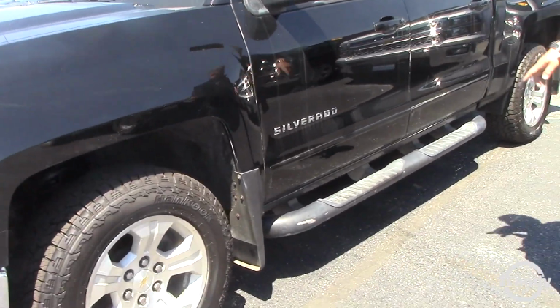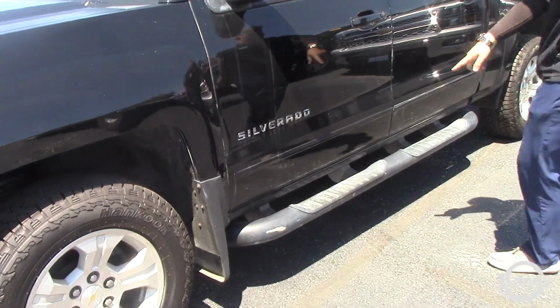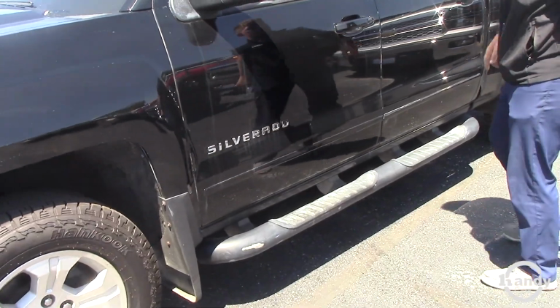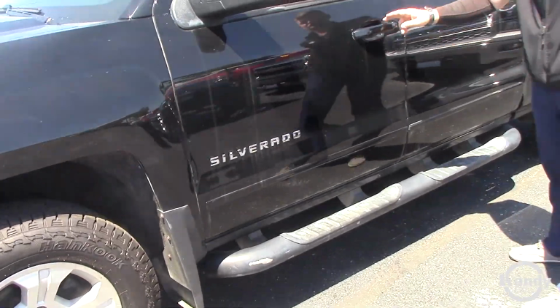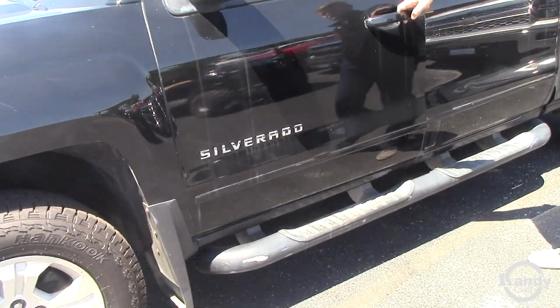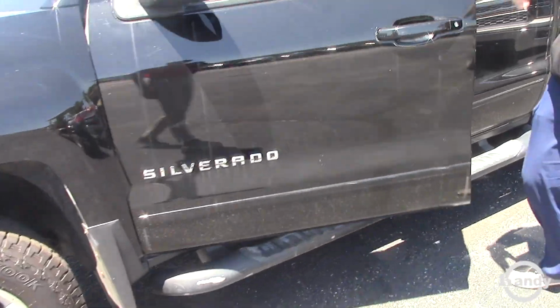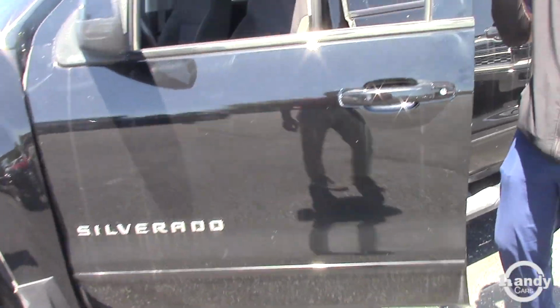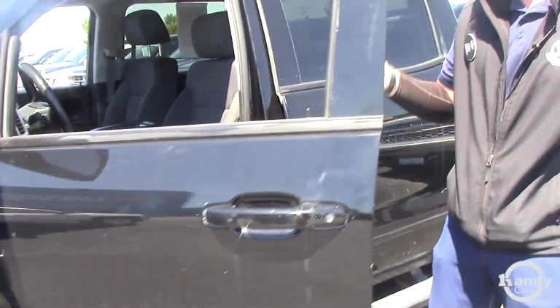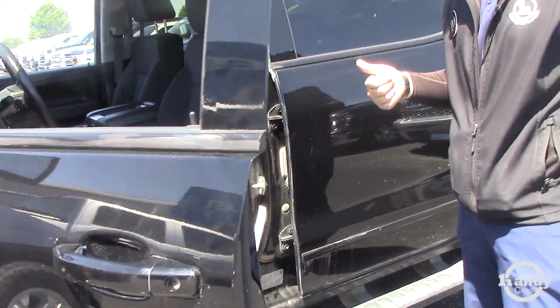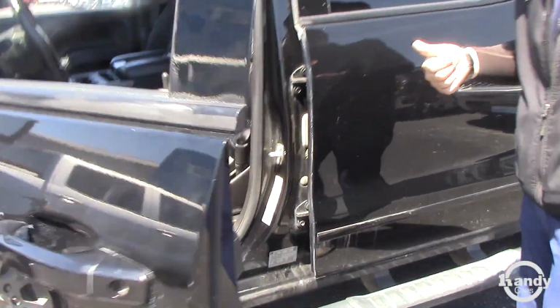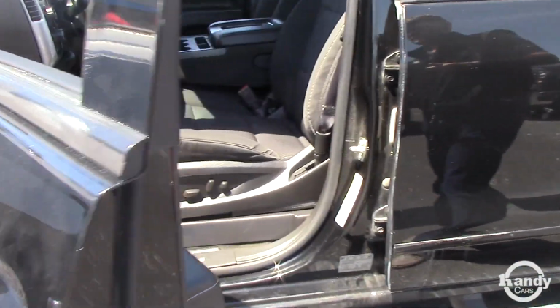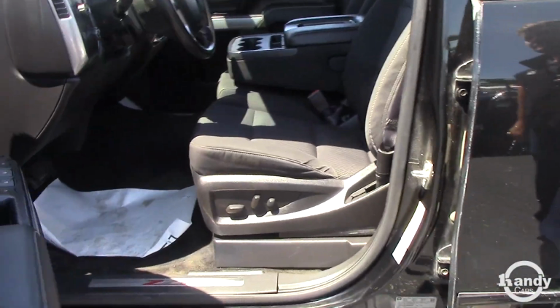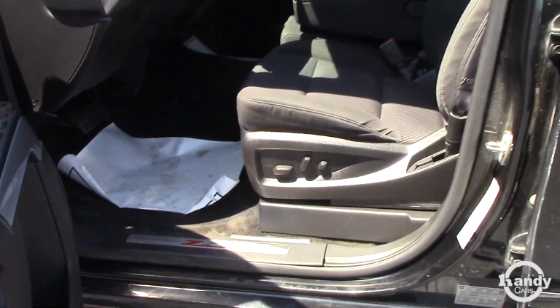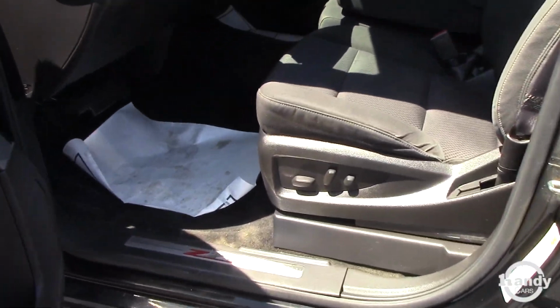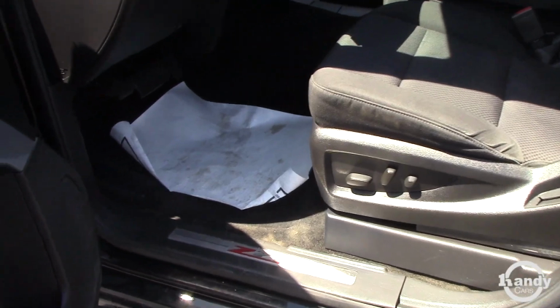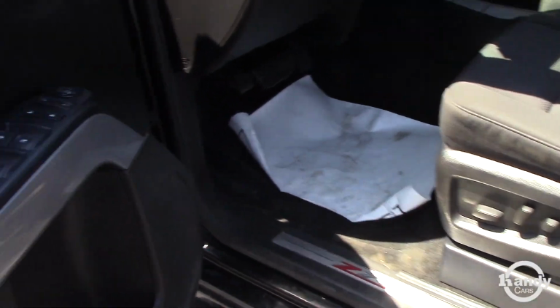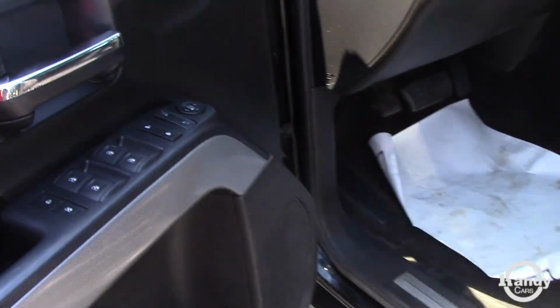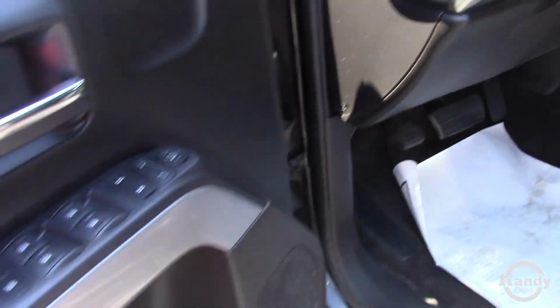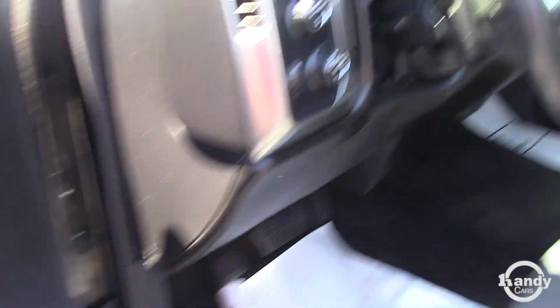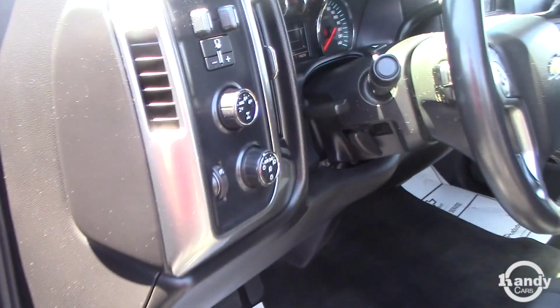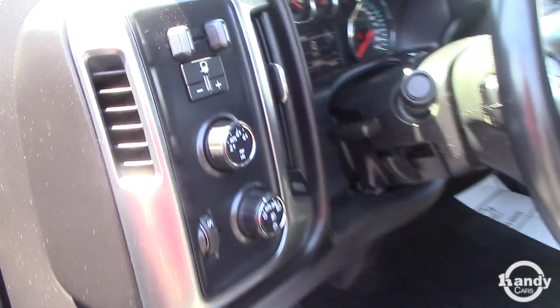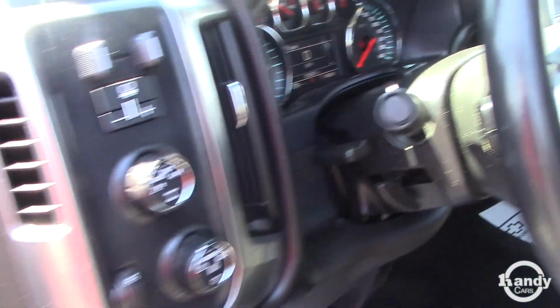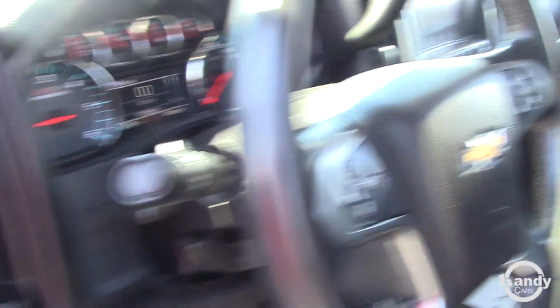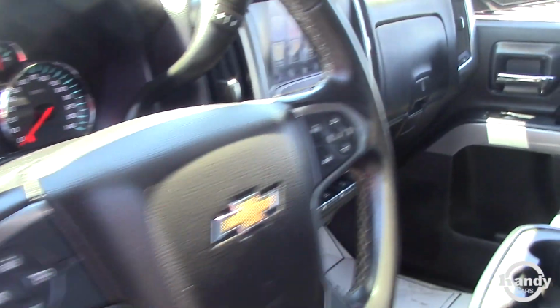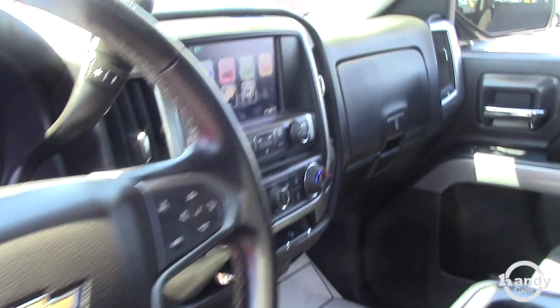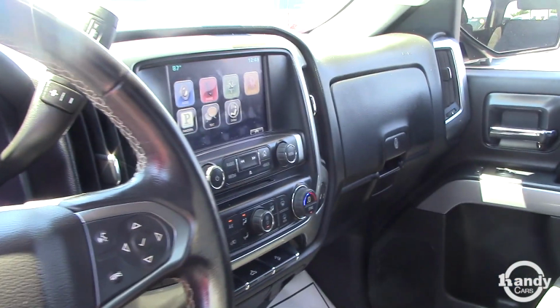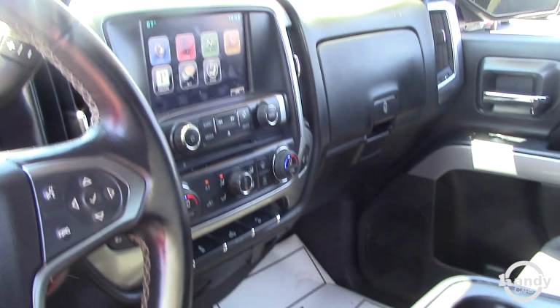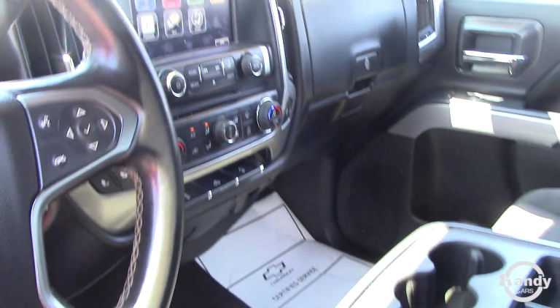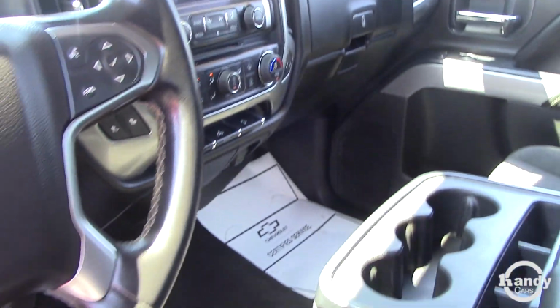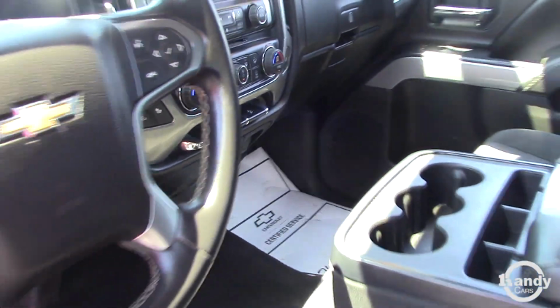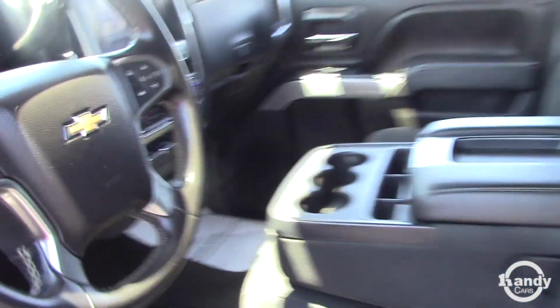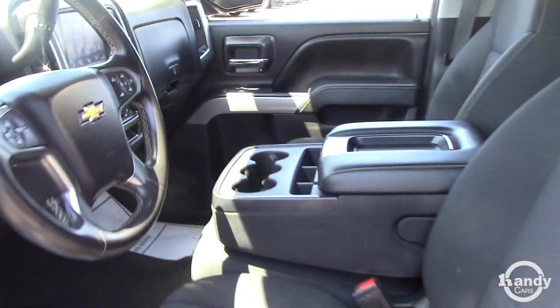It's got the nice 4-inch running boards, heated seats, power seats, Z71 option, 8-inch touchscreen with a backup camera — lots of good stuff going on in here.